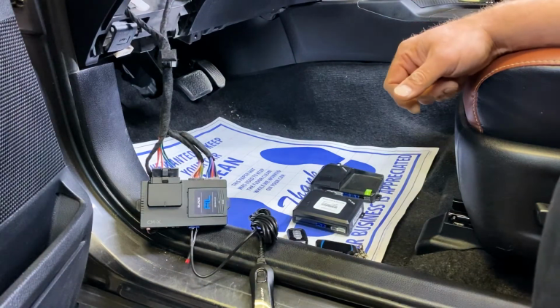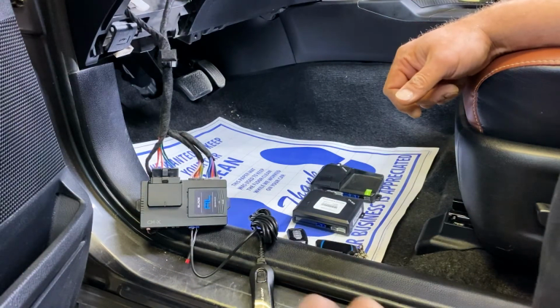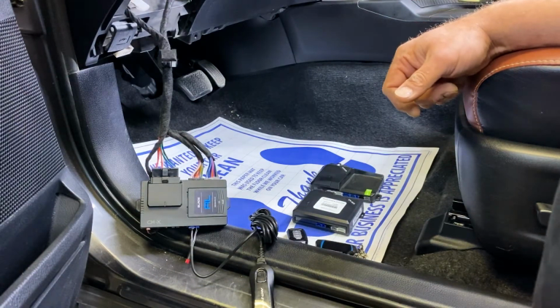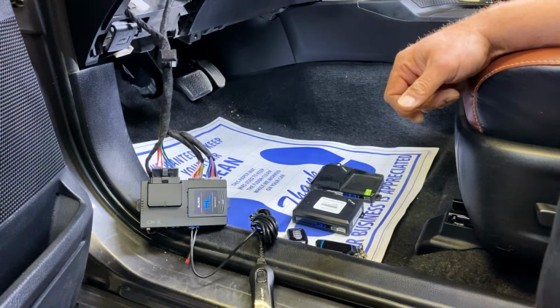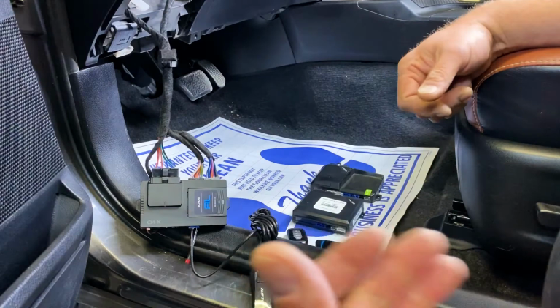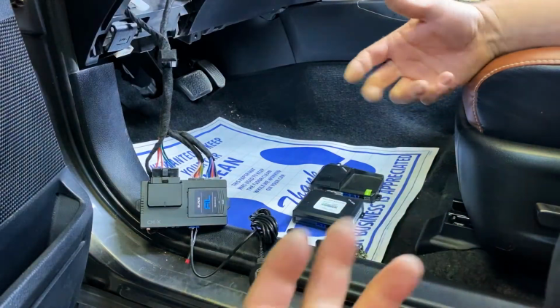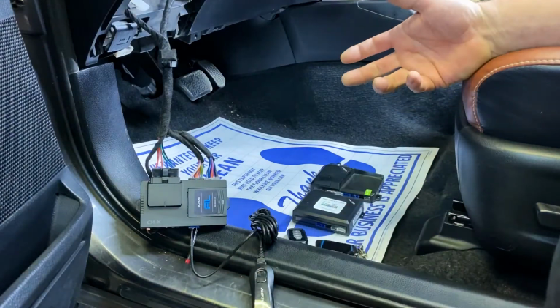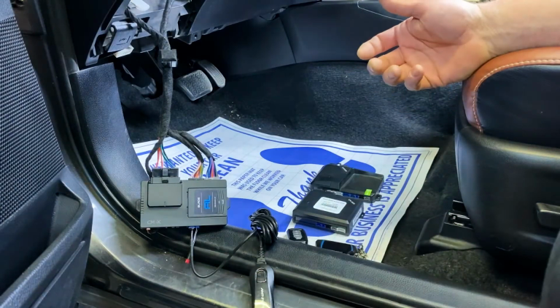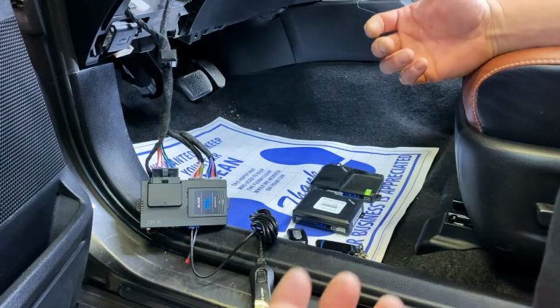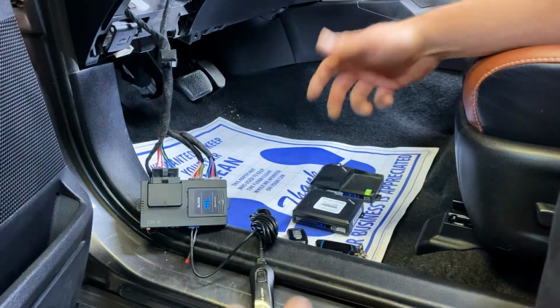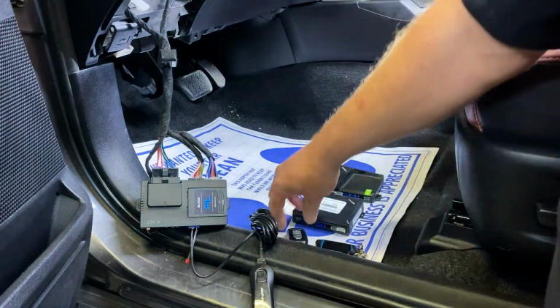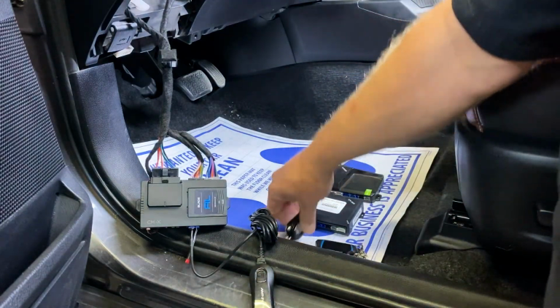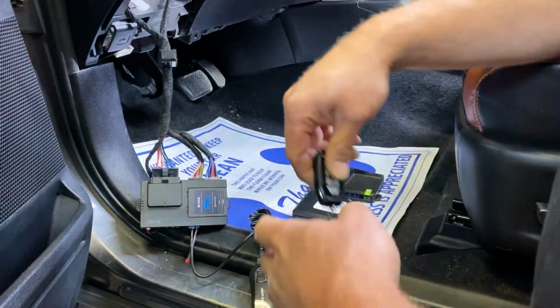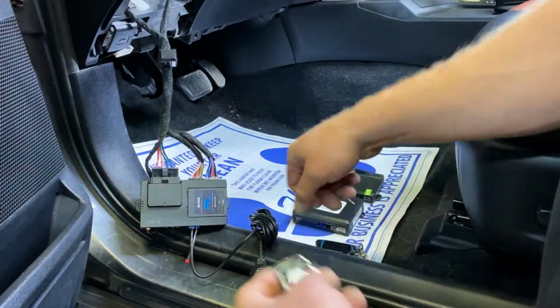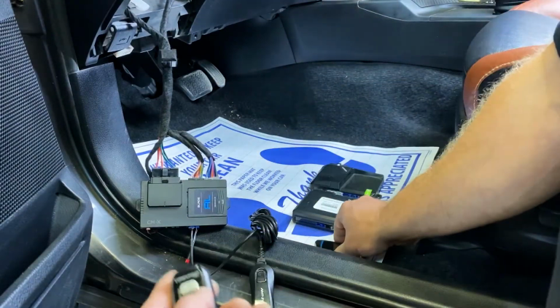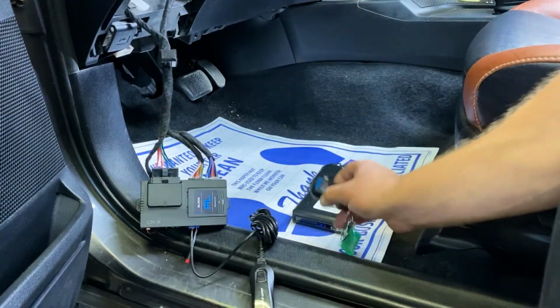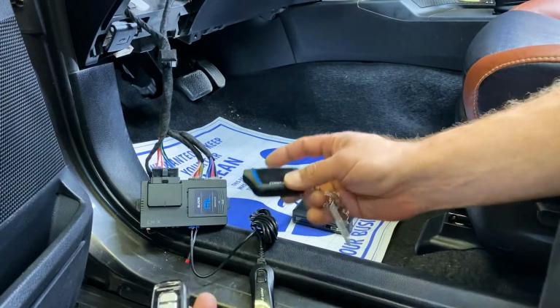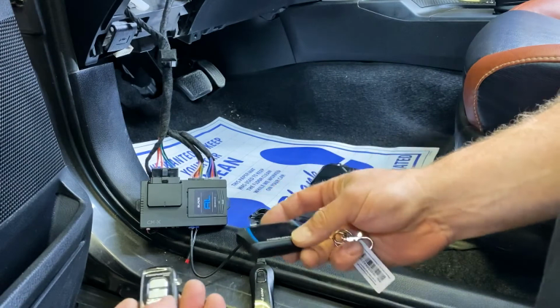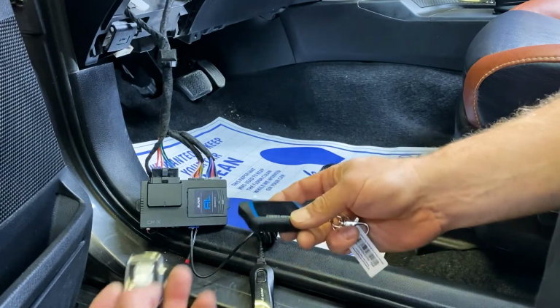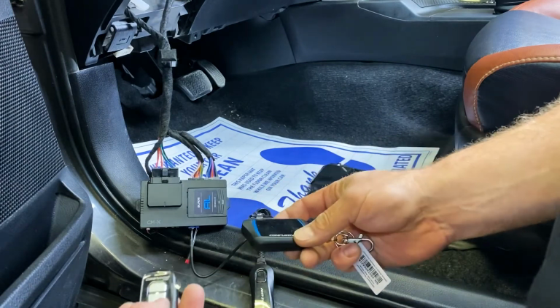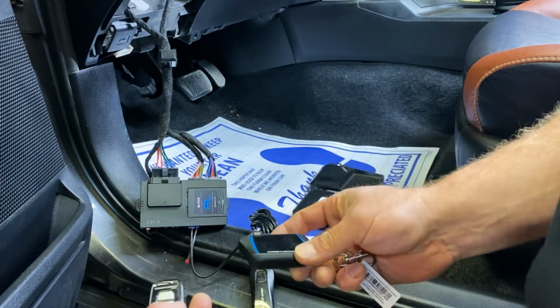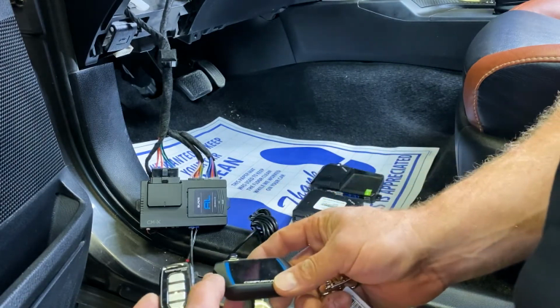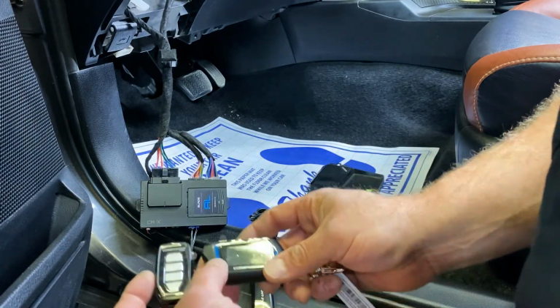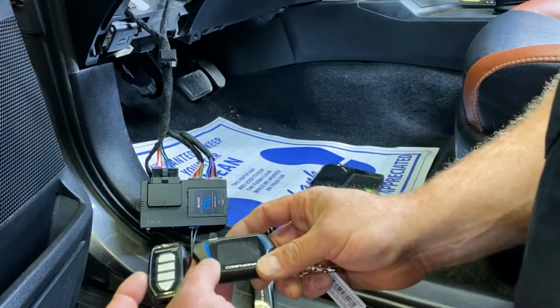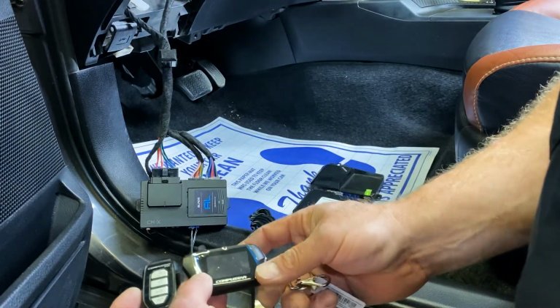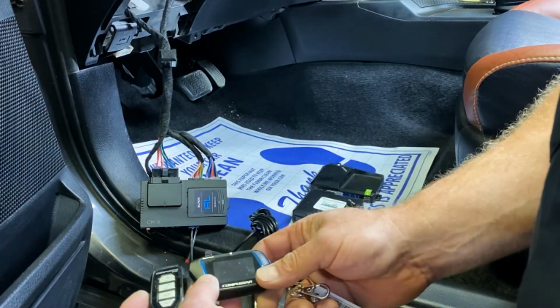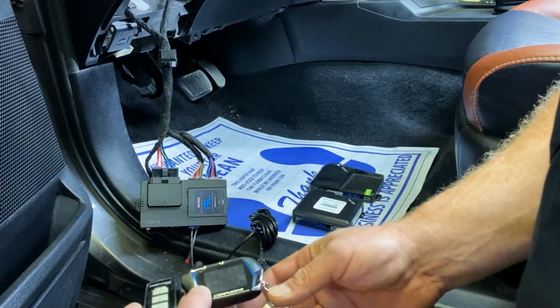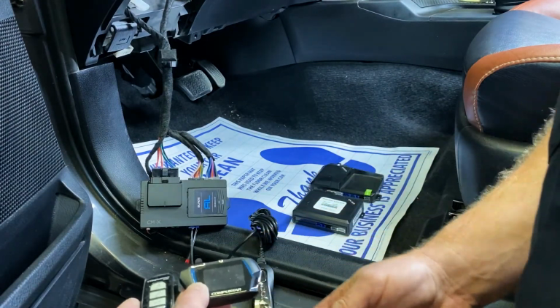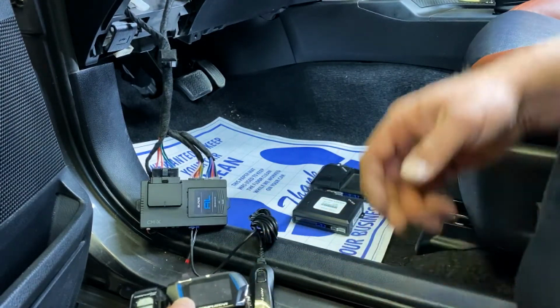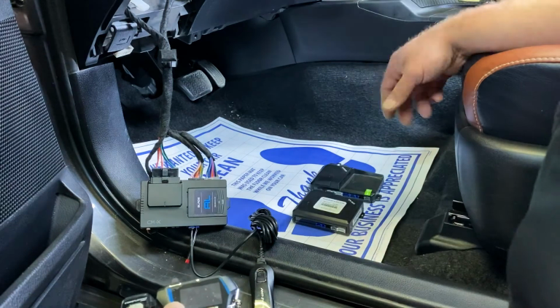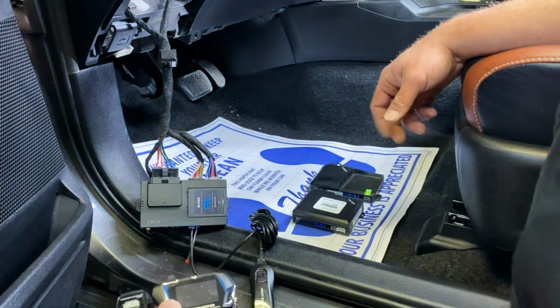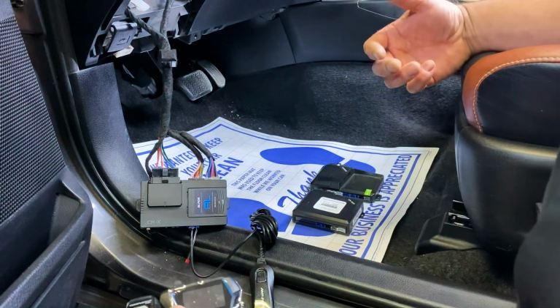First I want to show you the push-to-start procedure. This is done by making sure you have your remotes — whichever ones you'd like to program — in your hands or very nearby, because this is a time-restricted procedure.